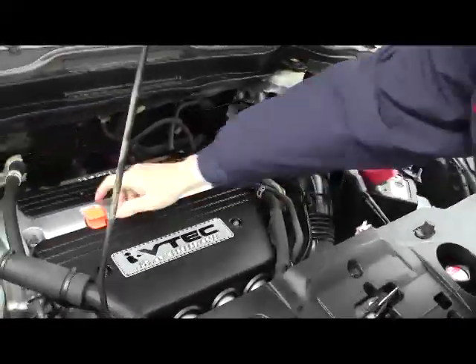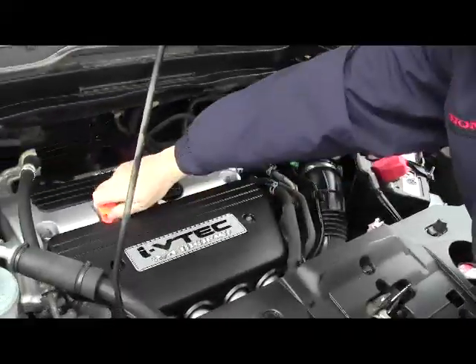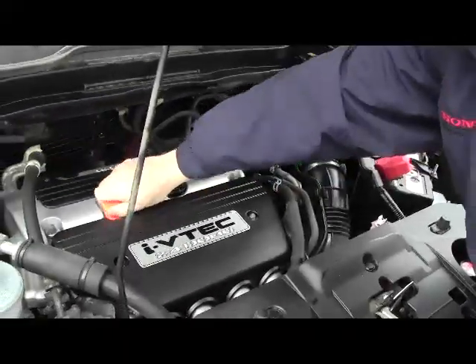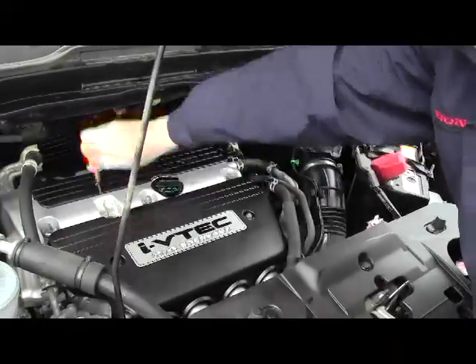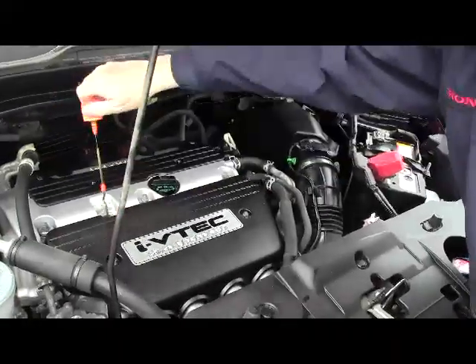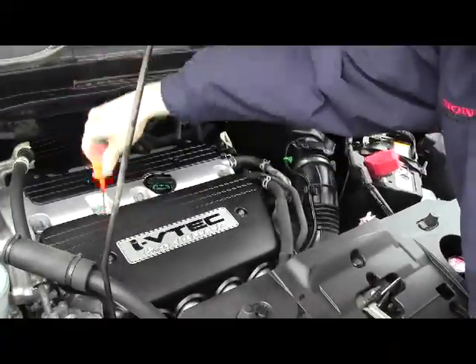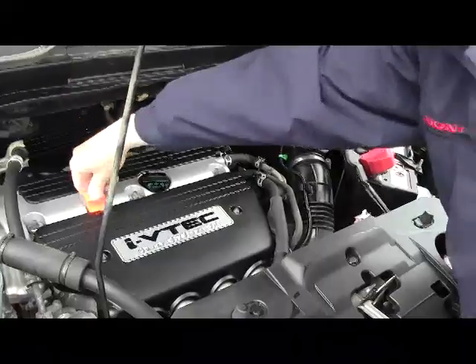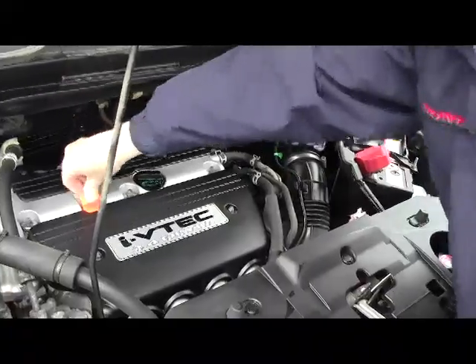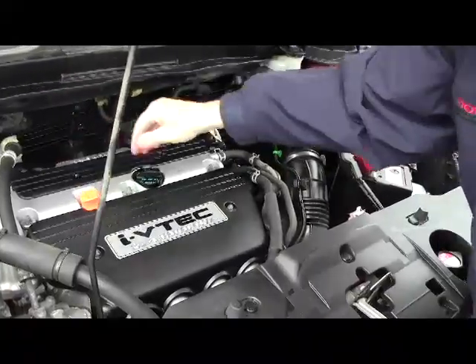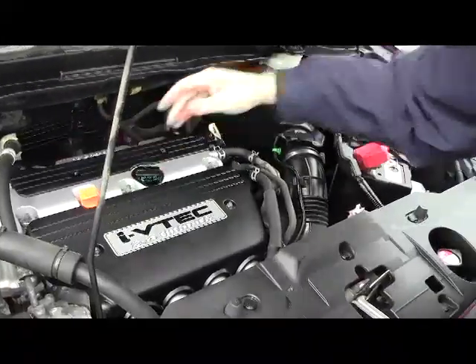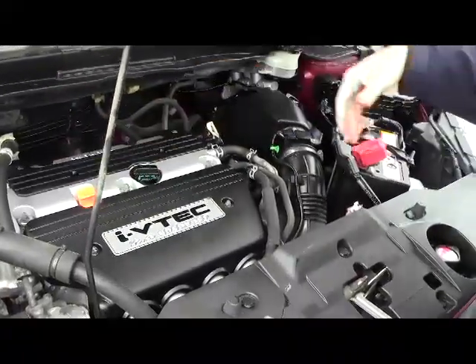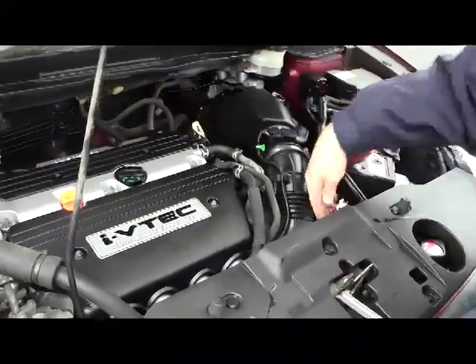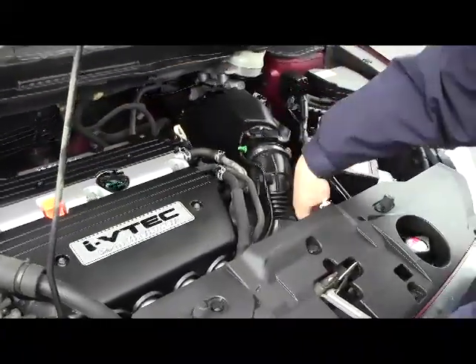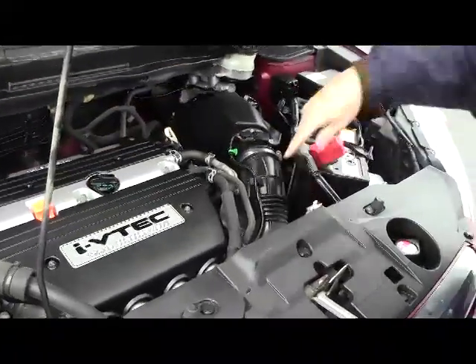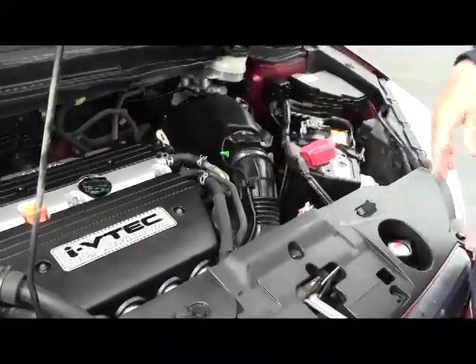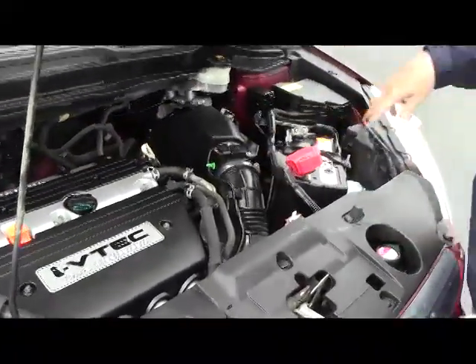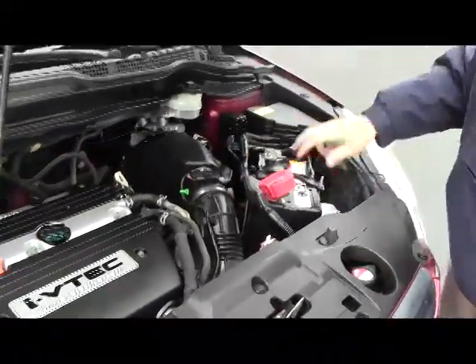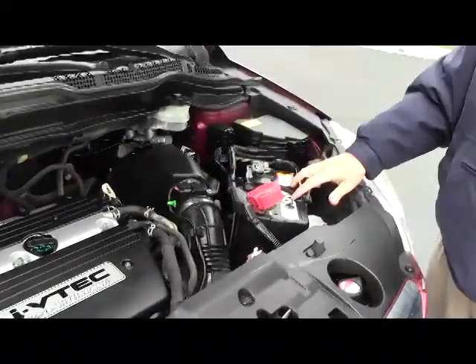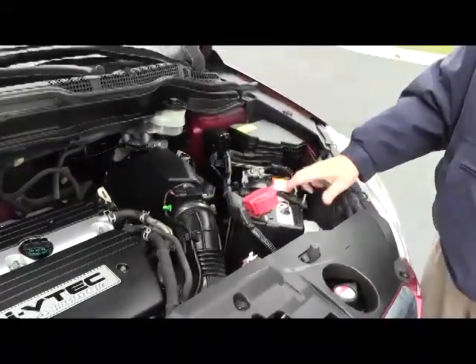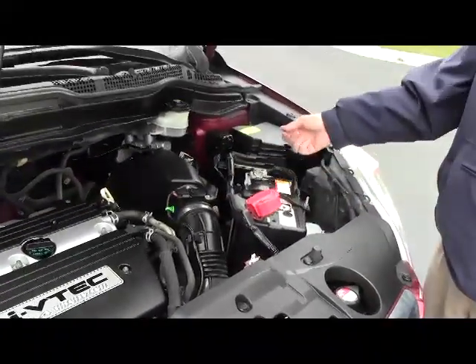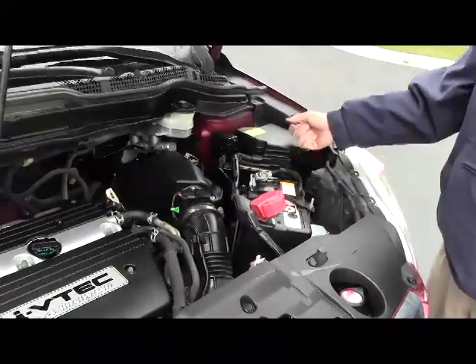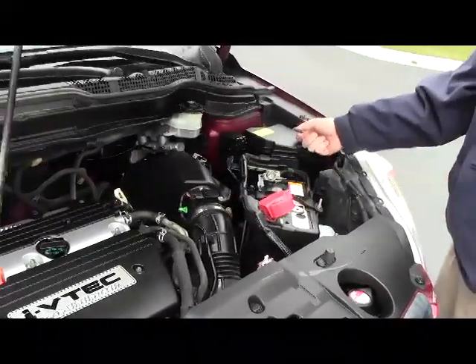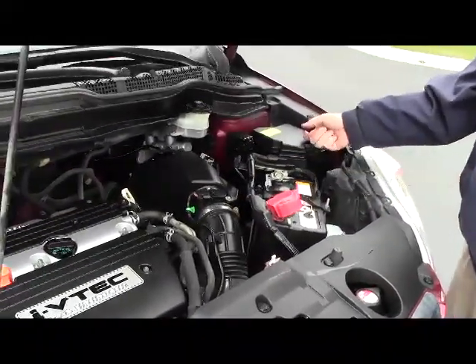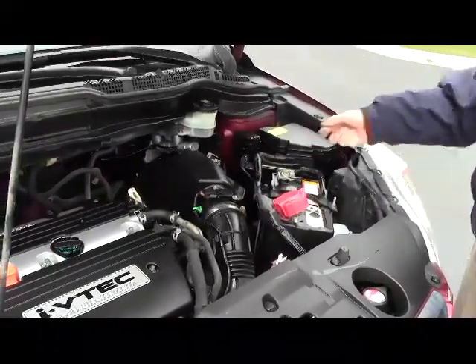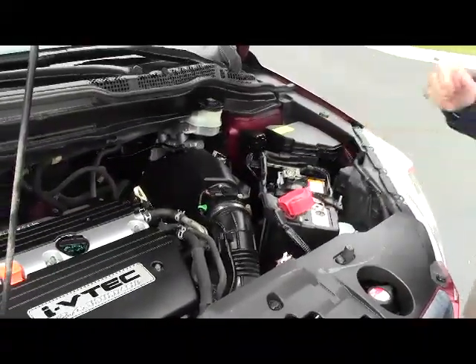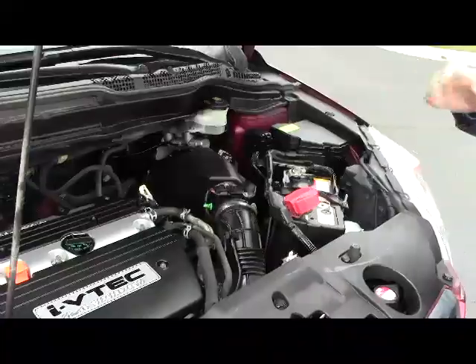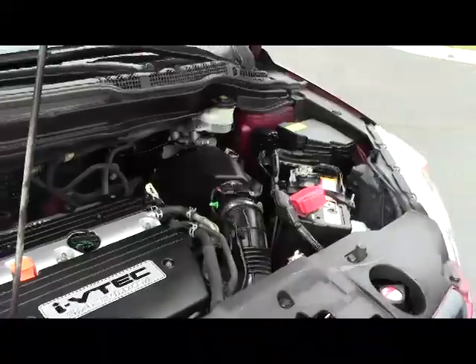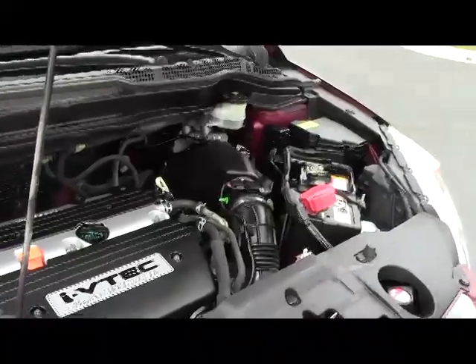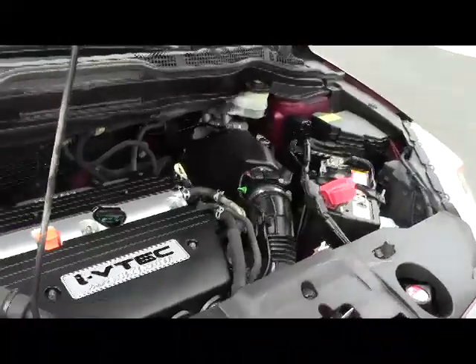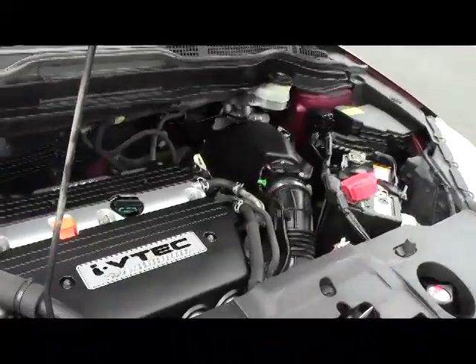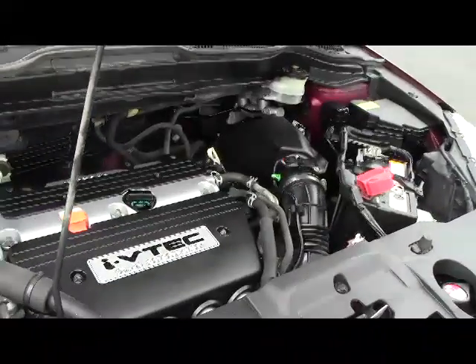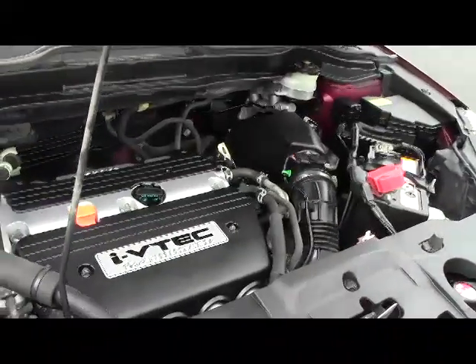Insulated dipstick for oil check and oil fill, as well as transmission check and fill. Maintenance-free battery, conveniently located fuse box, and the CR-V is a five-star crash test rated vehicle.